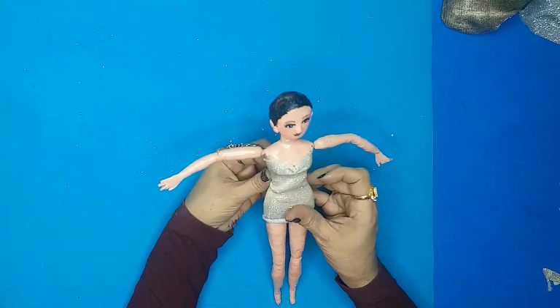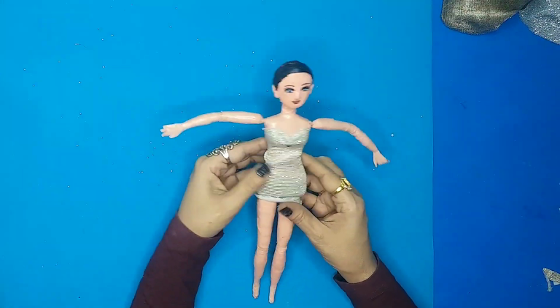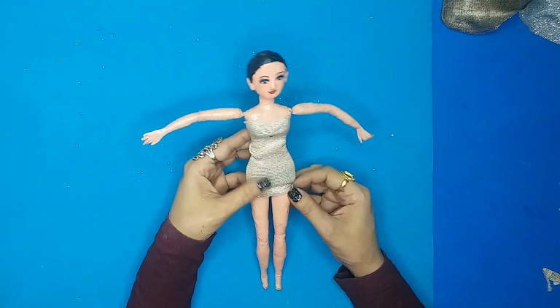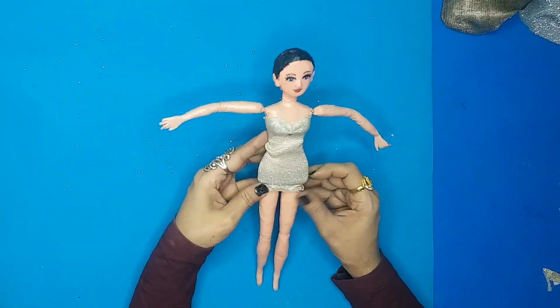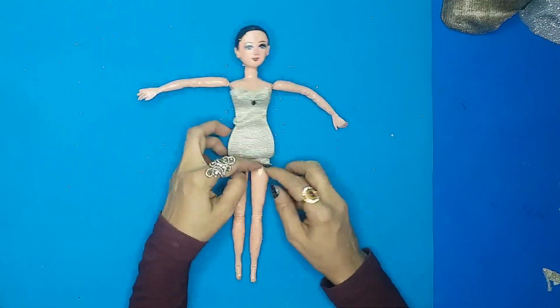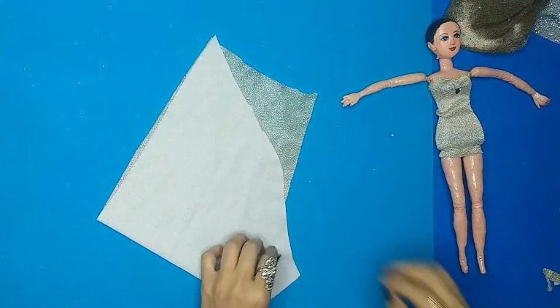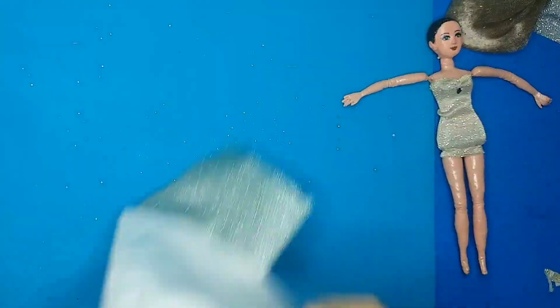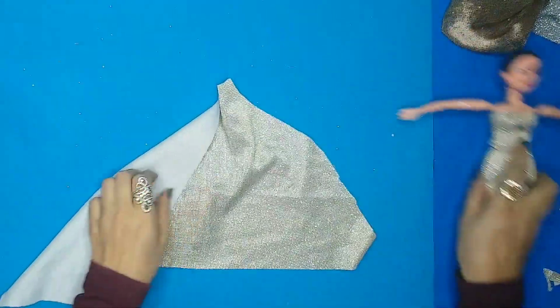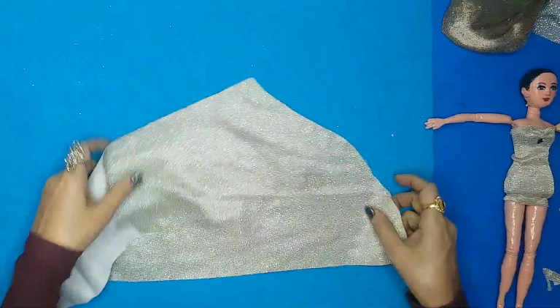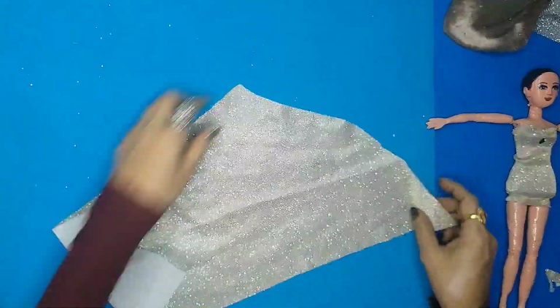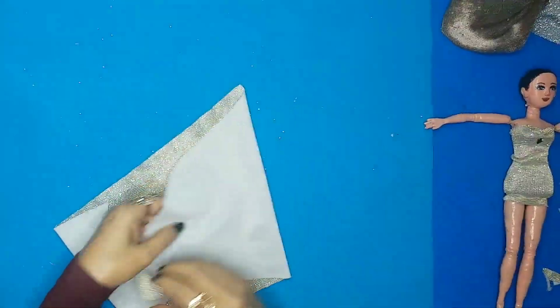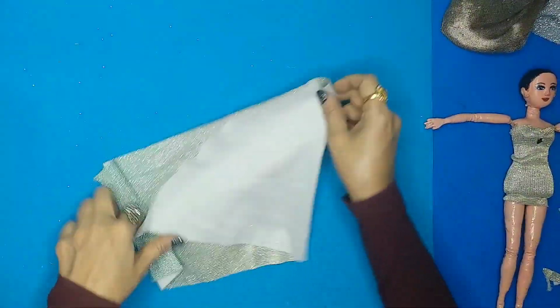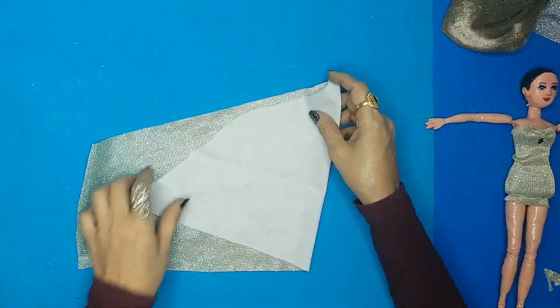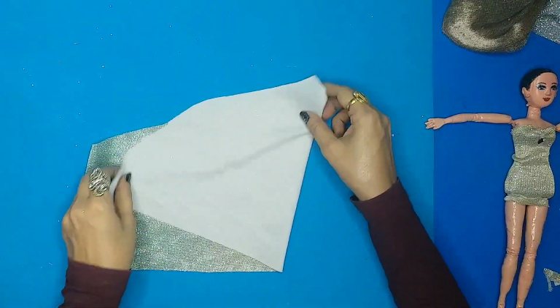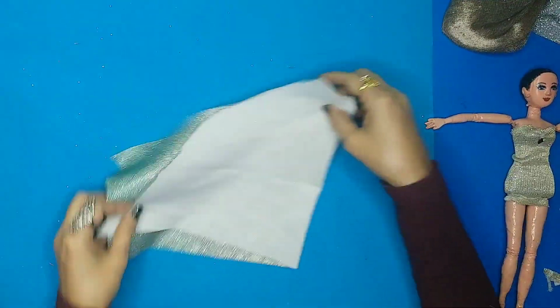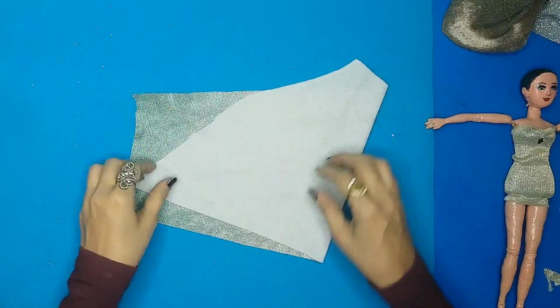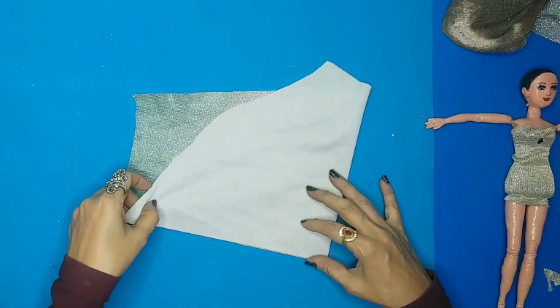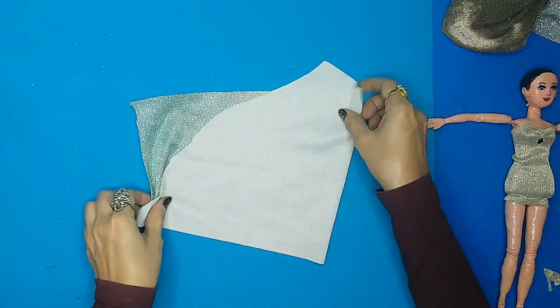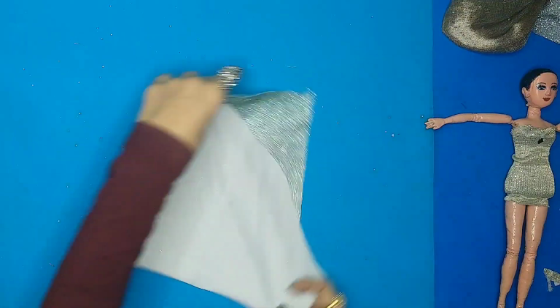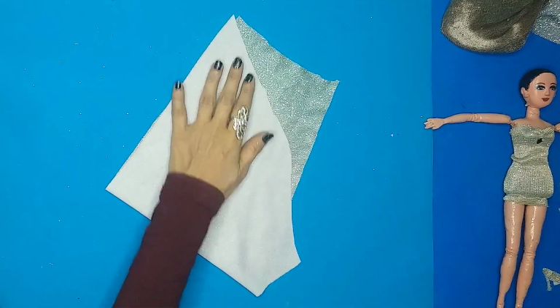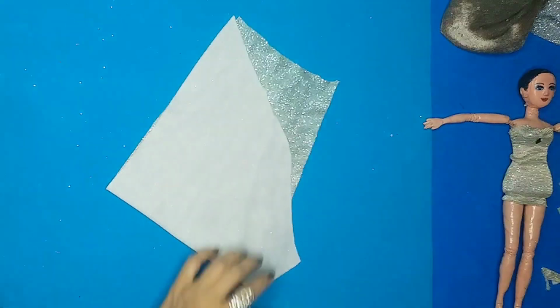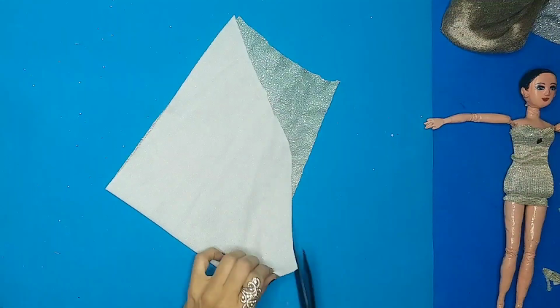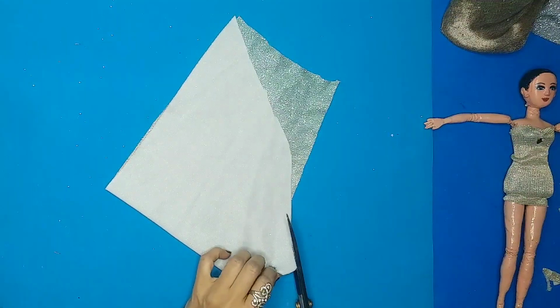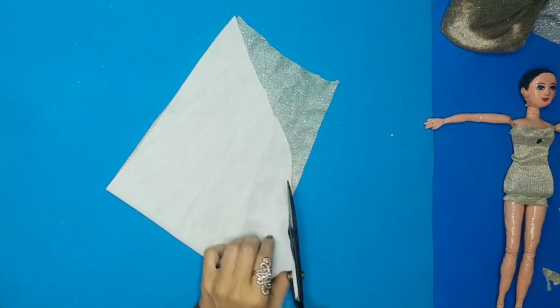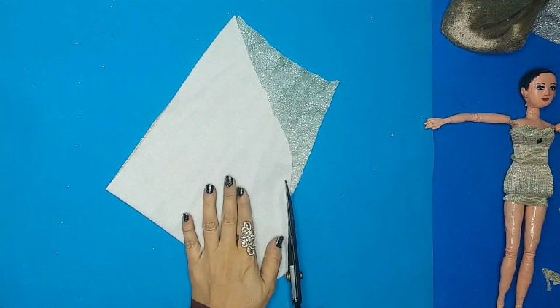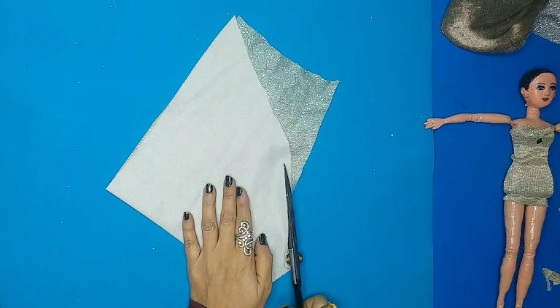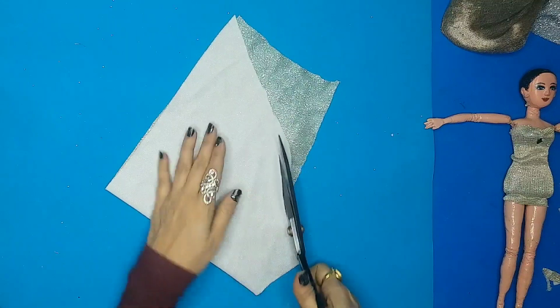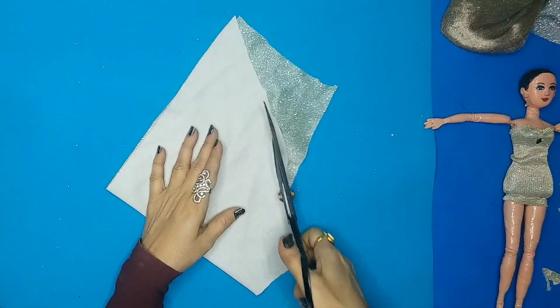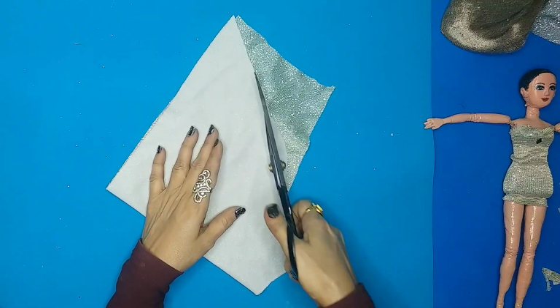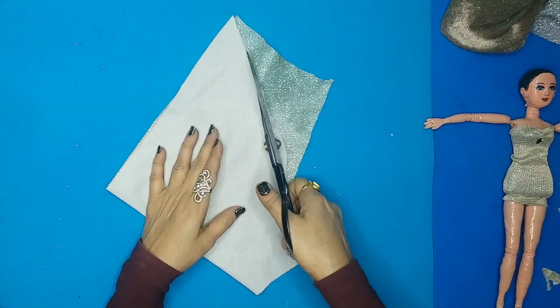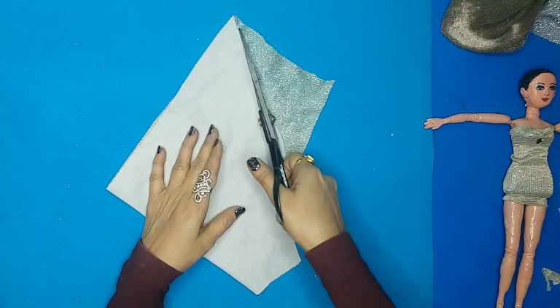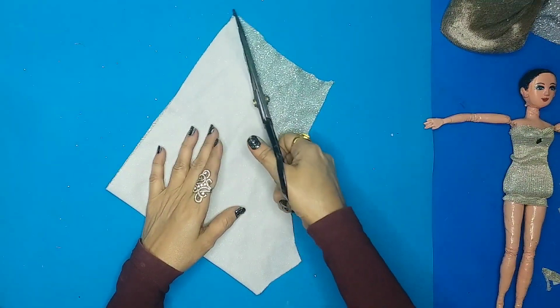As you can see, this is properly cinched into the doll's body and it looks very nice. Now let's start making the gown — basically the base of the gown. I'm taking that same shimmery fabric and I'll just cut it out in this shape.